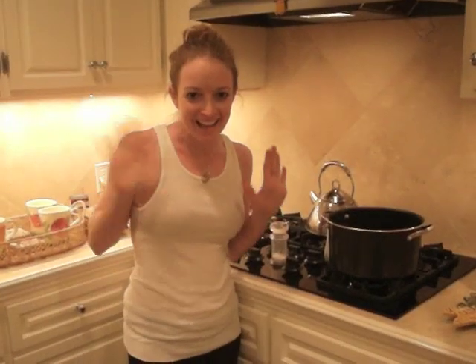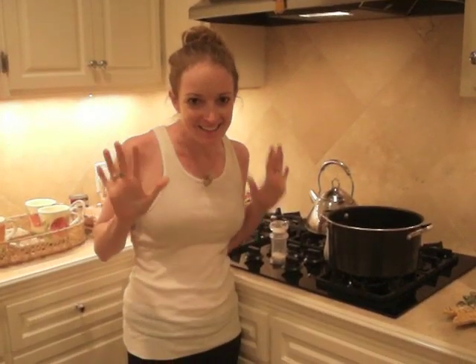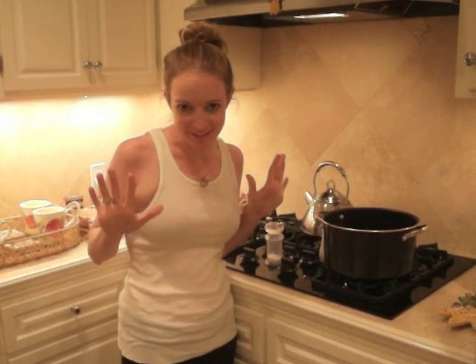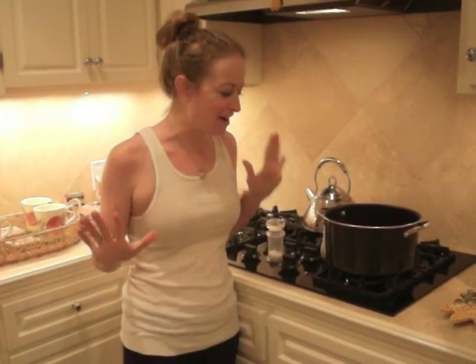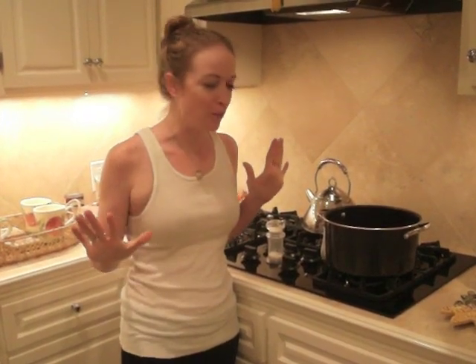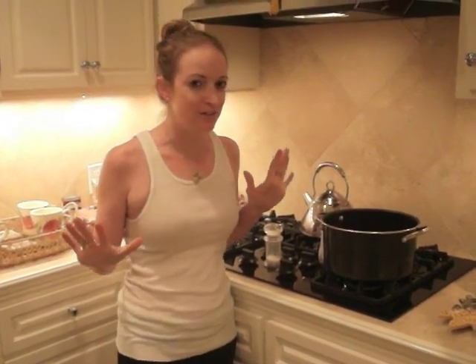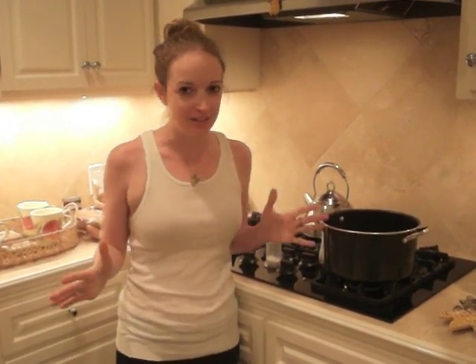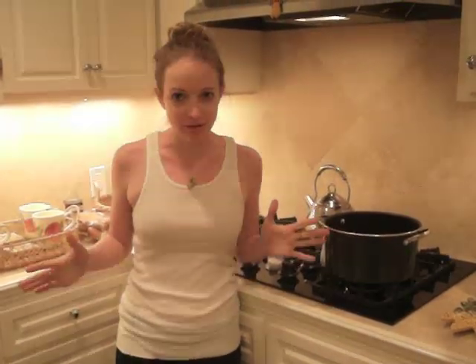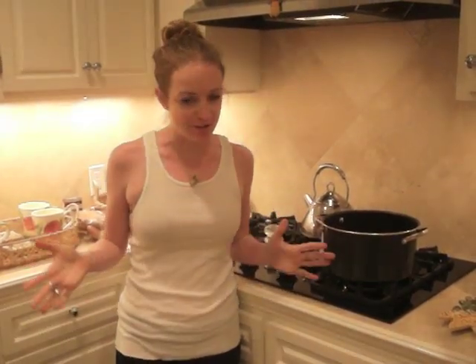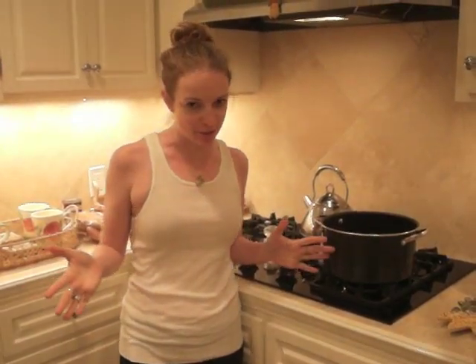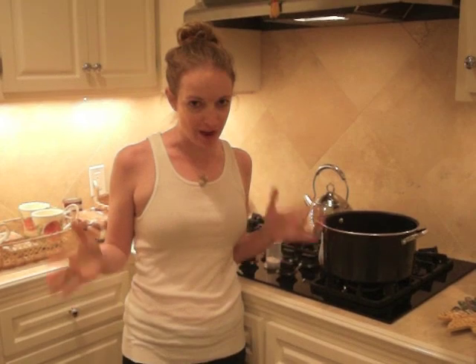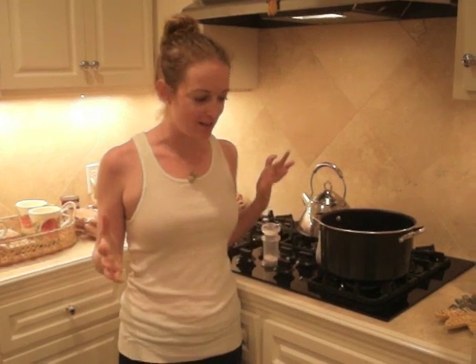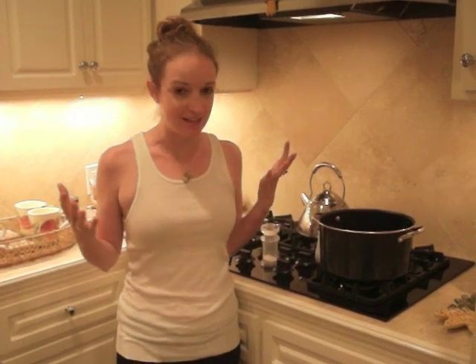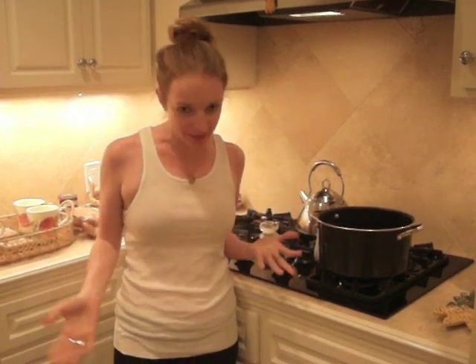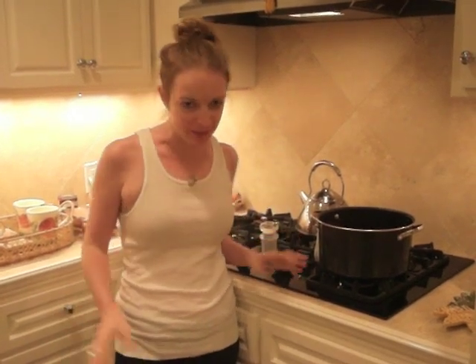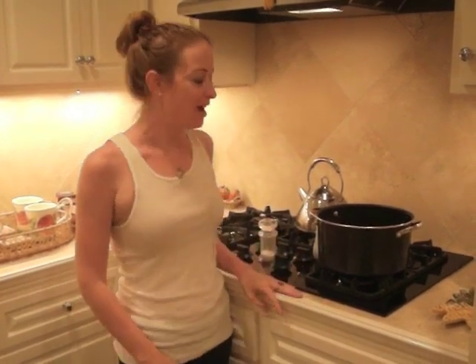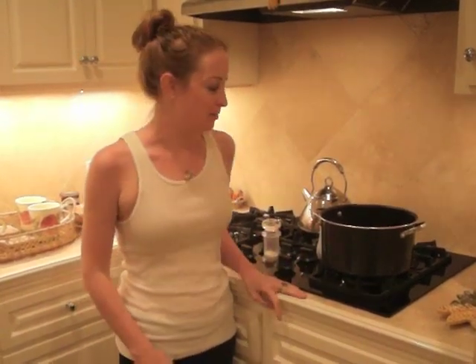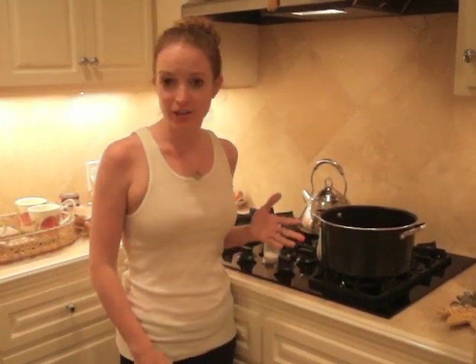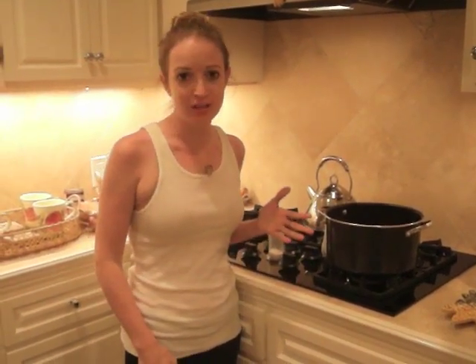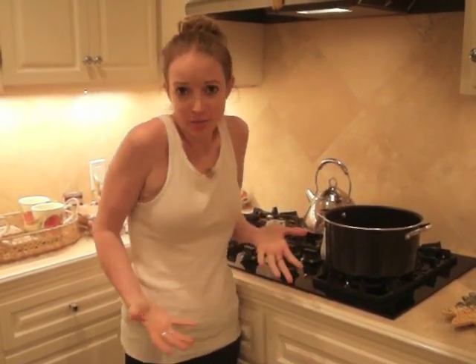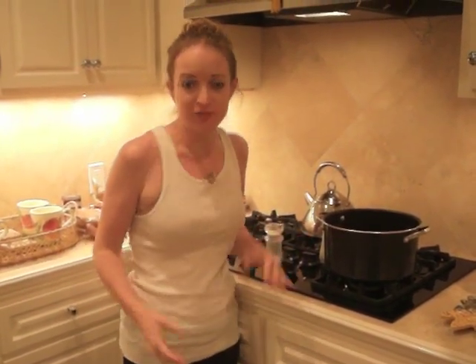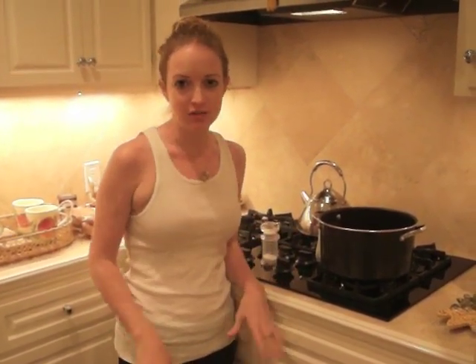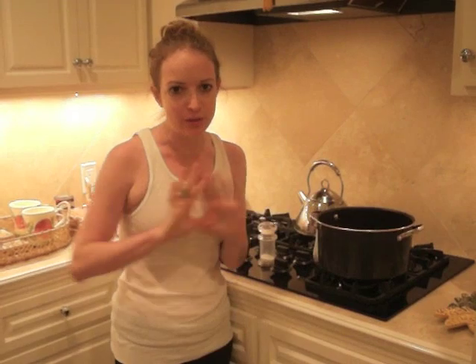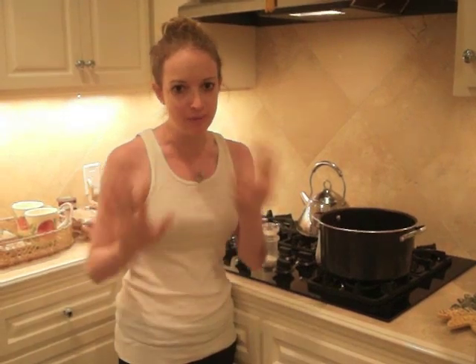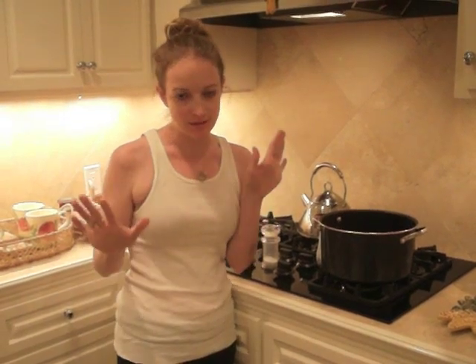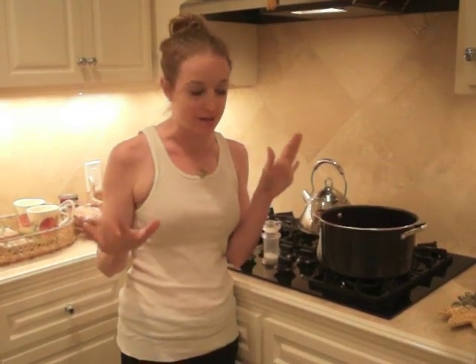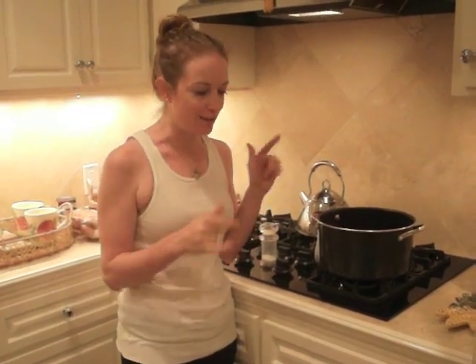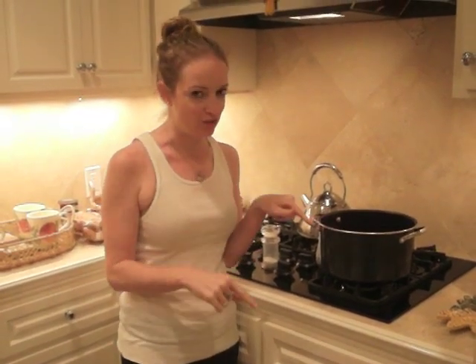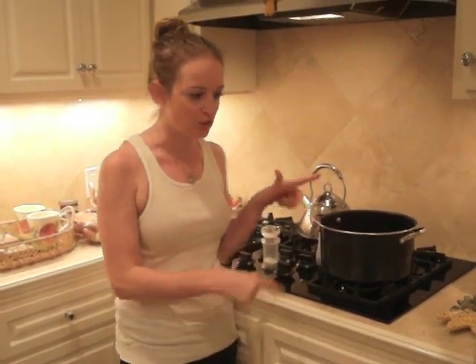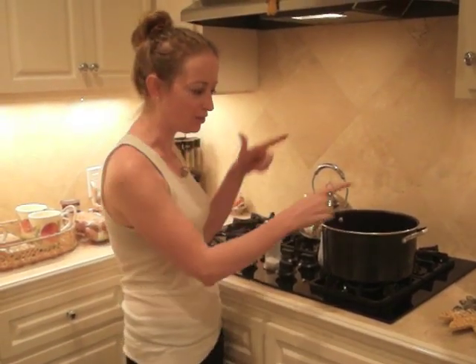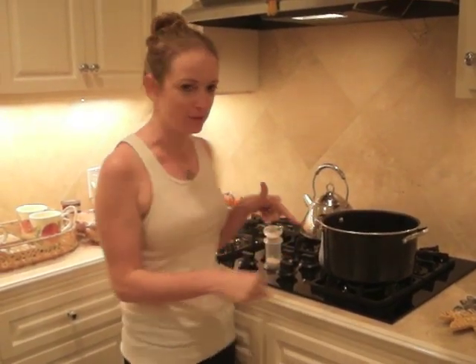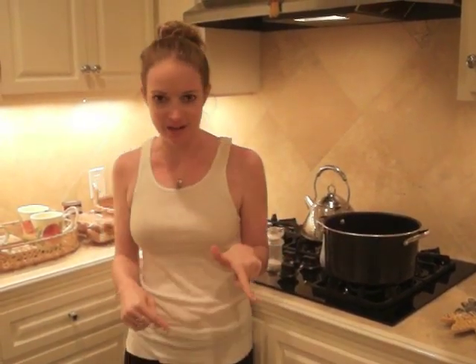Hey guys, it's Marissa. I wanted to finally do a little dye tutorial for you guys as it's dye week this week. So I figured we'd start the week off and just kind of show you easy basics on how to dye in your kitchen, which is literally what I'm doing right now.